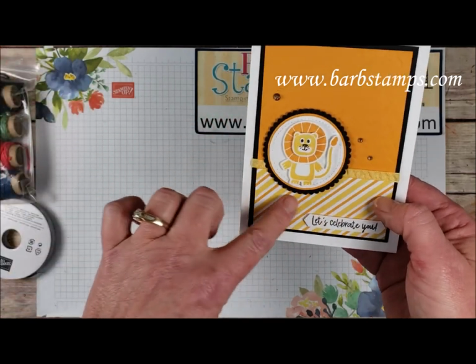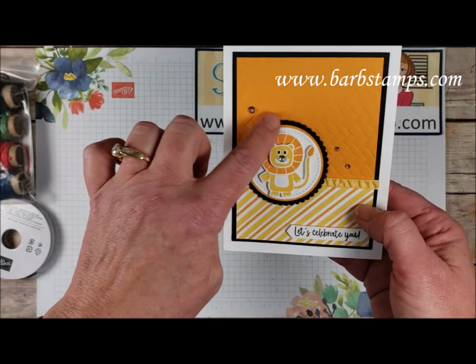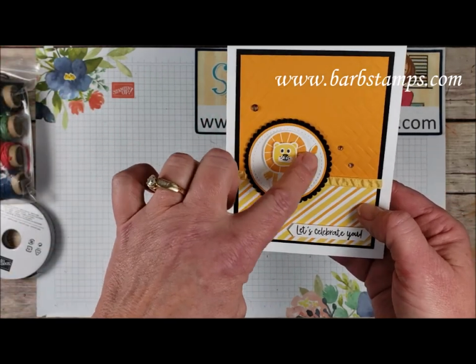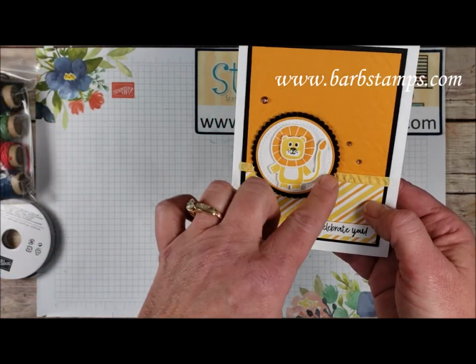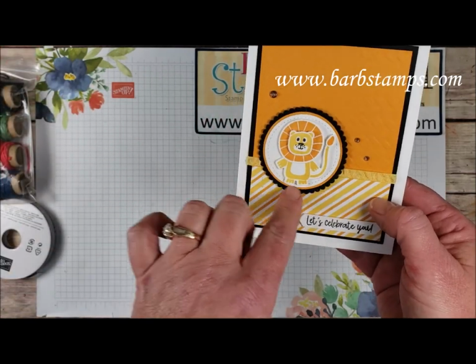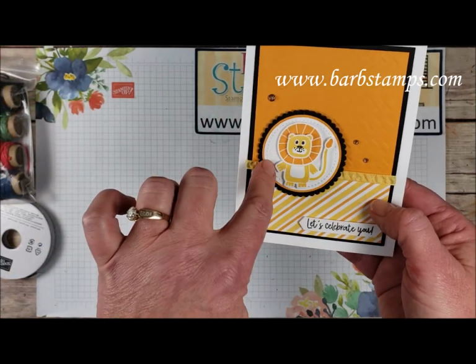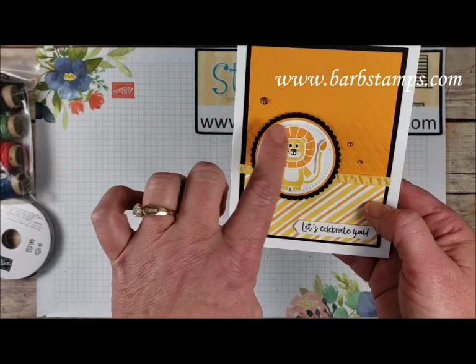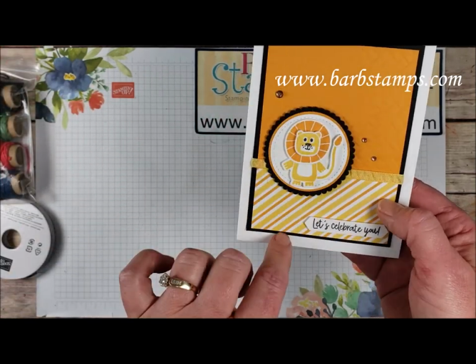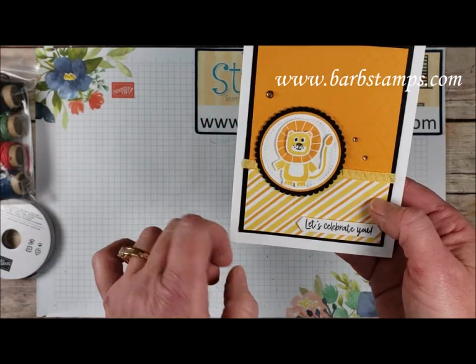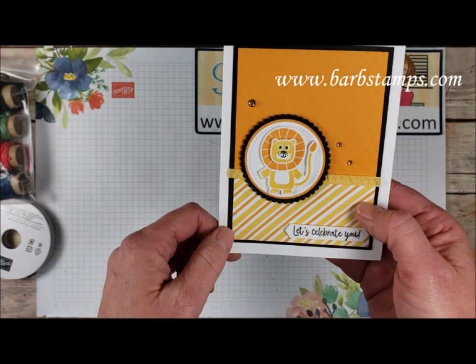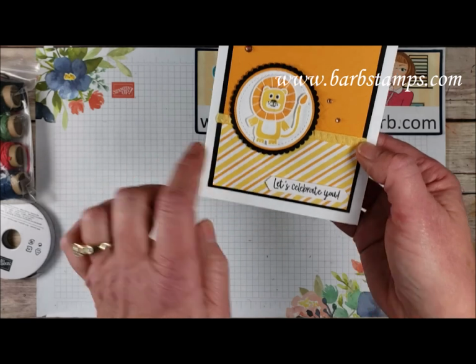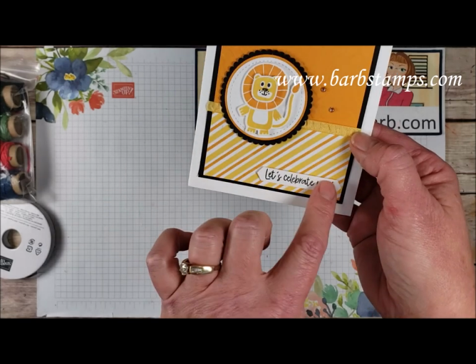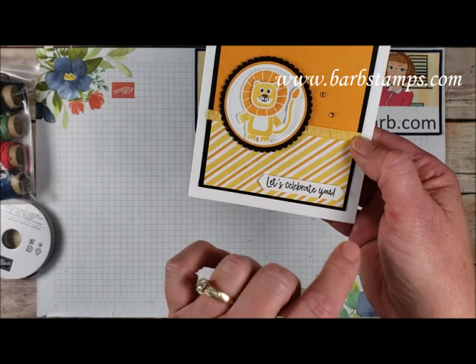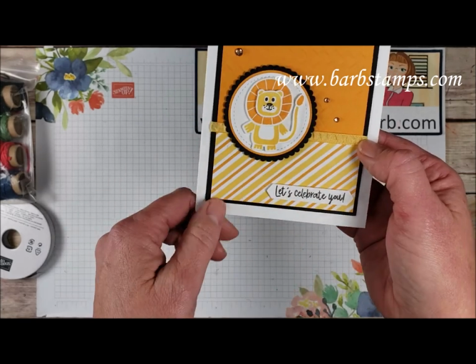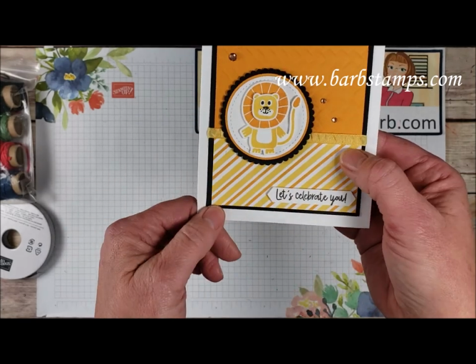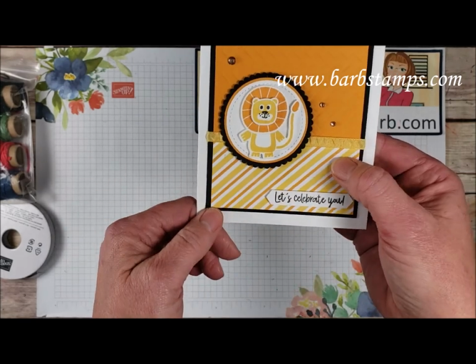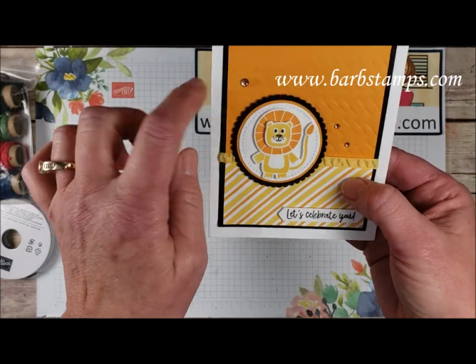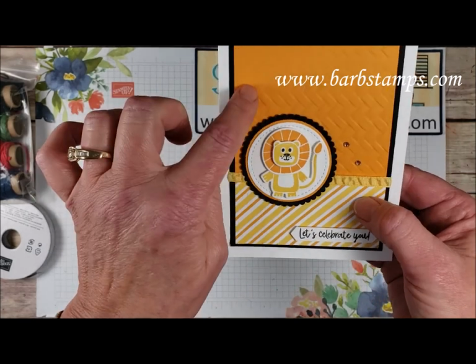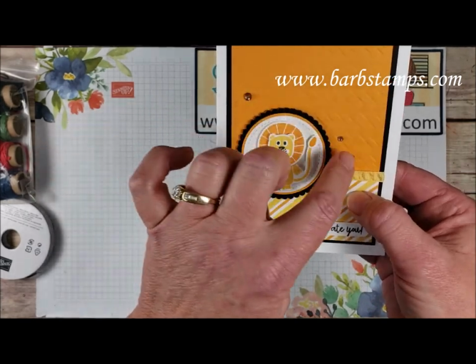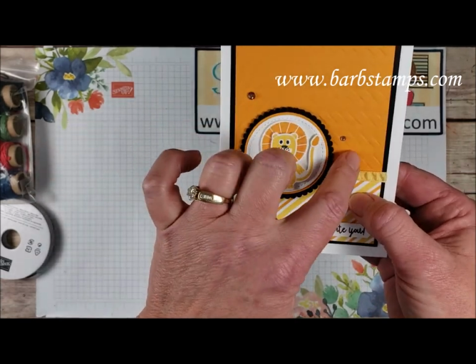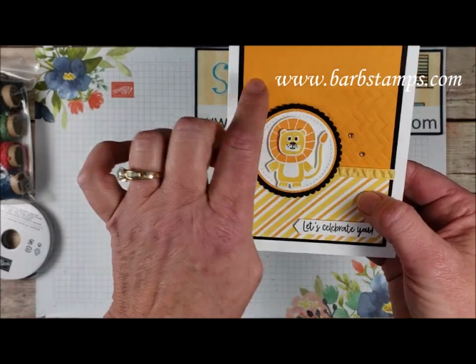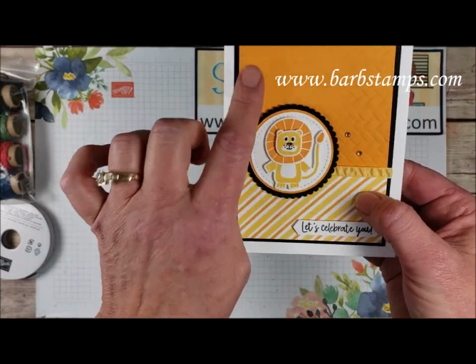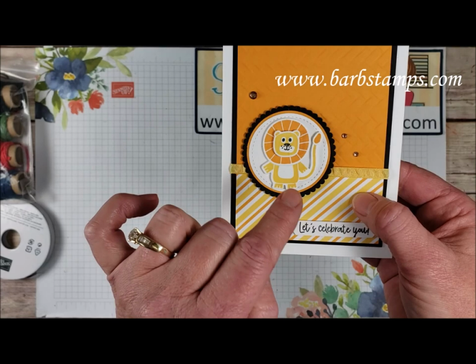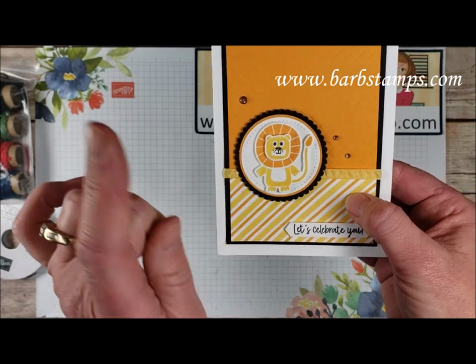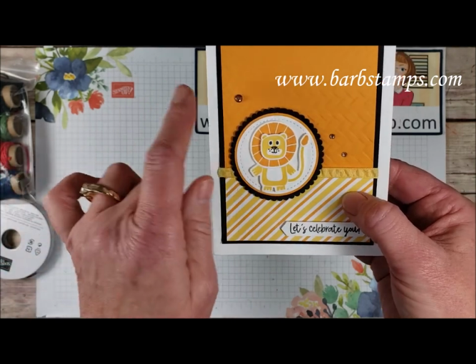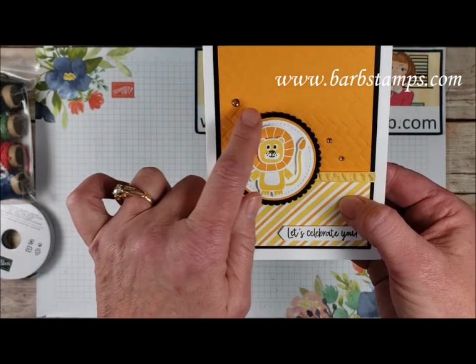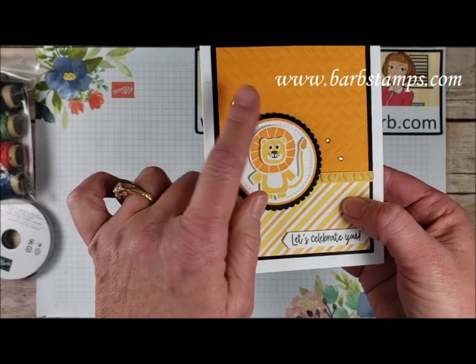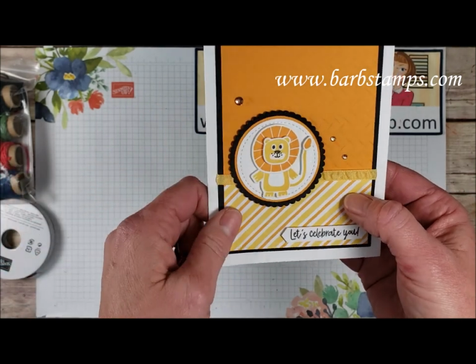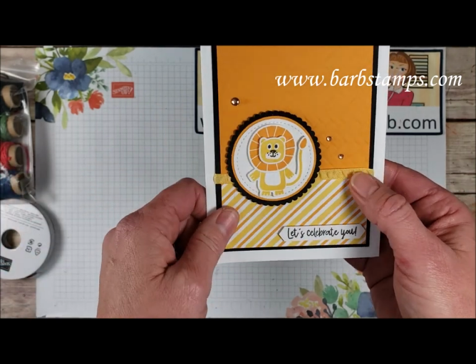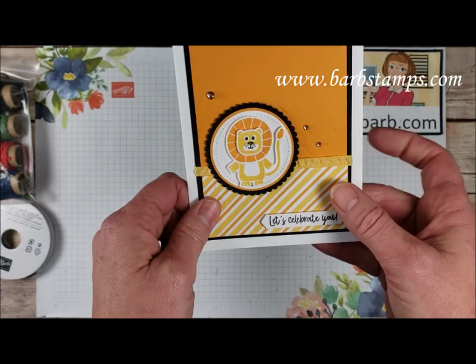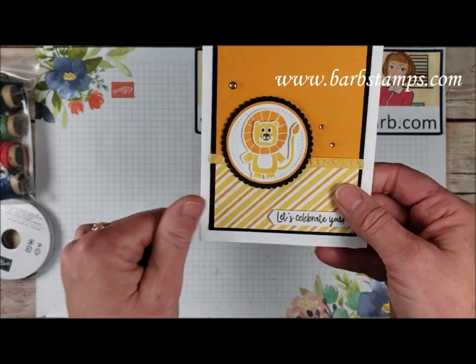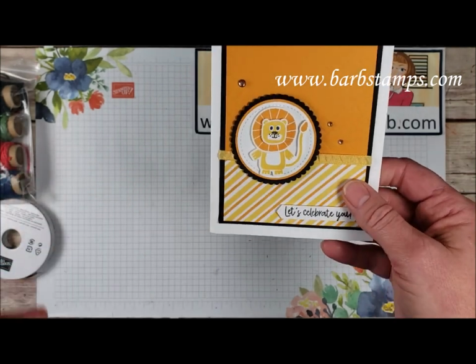We have lots of layering circles and a stitched circle here, our fun little lion friend, and then the sentiment cropped out with the classic label punch. And then we have some of our champagne rhinestones added to that for a little bit of bling.